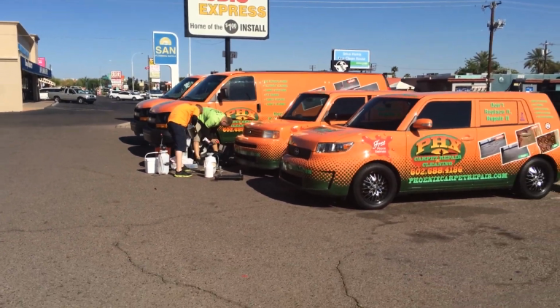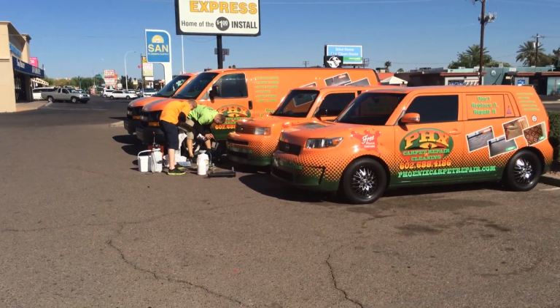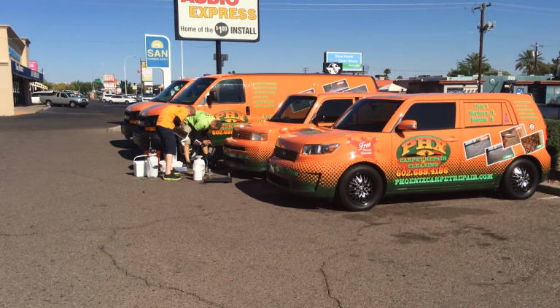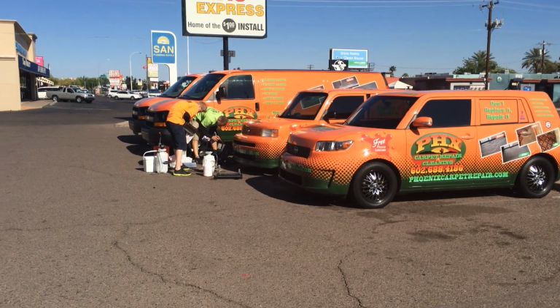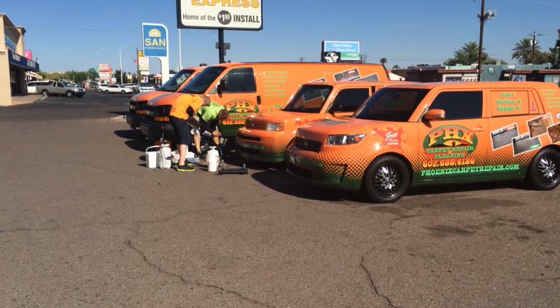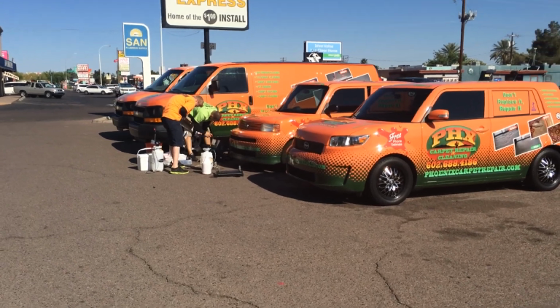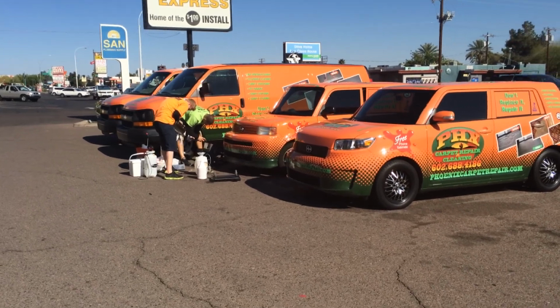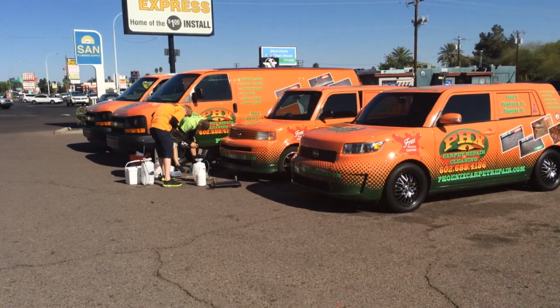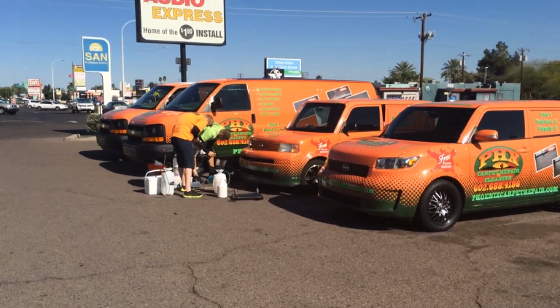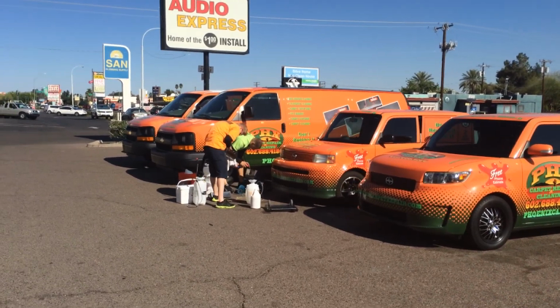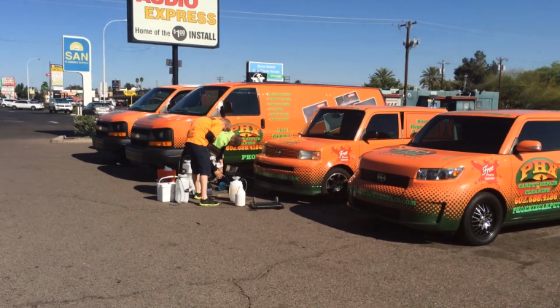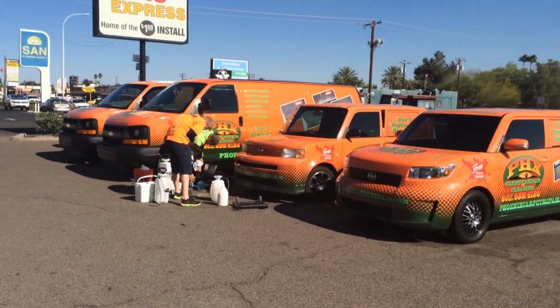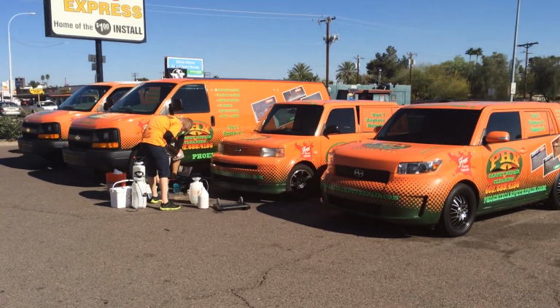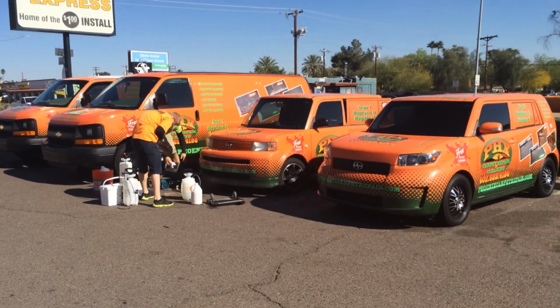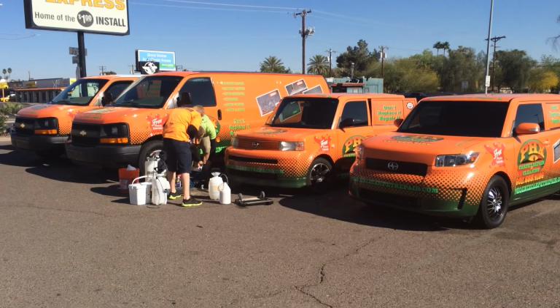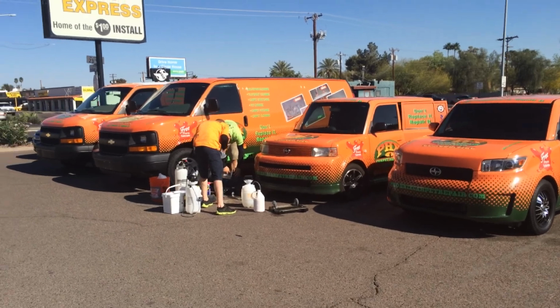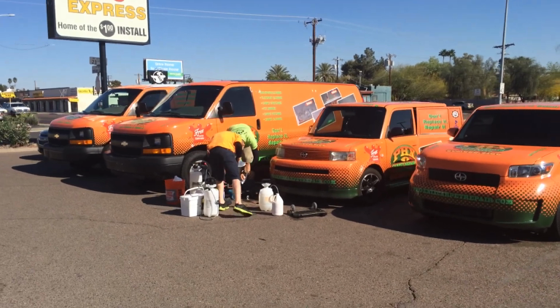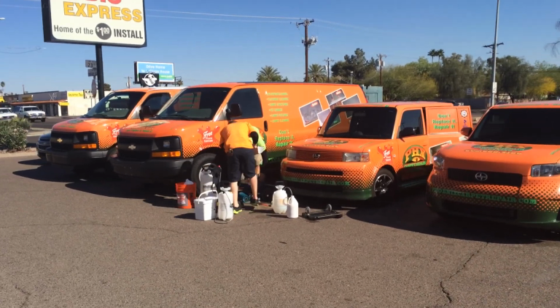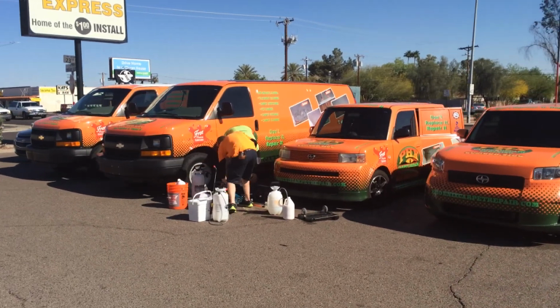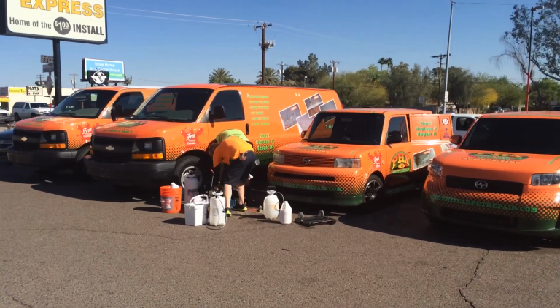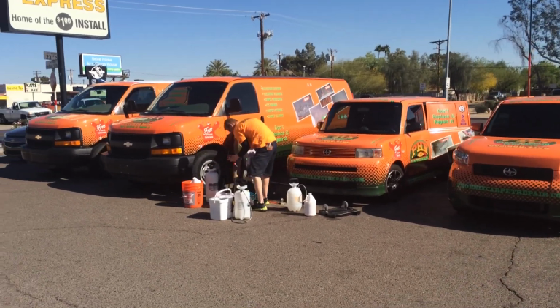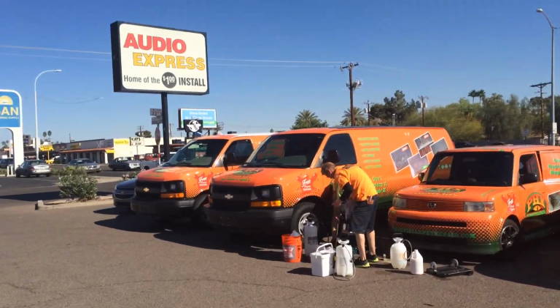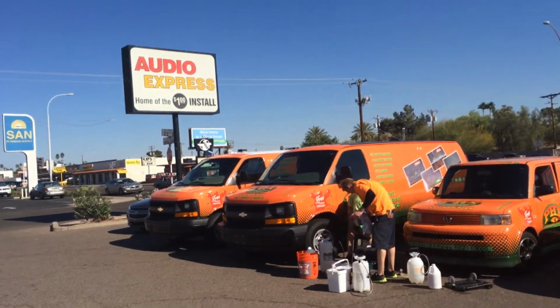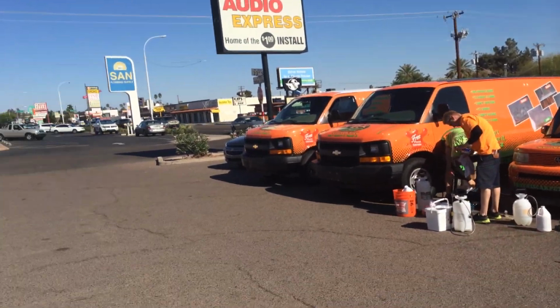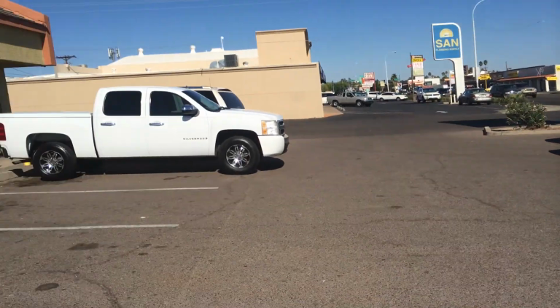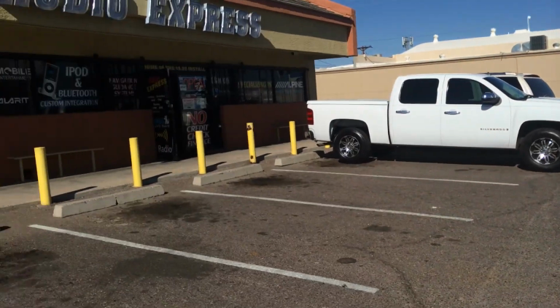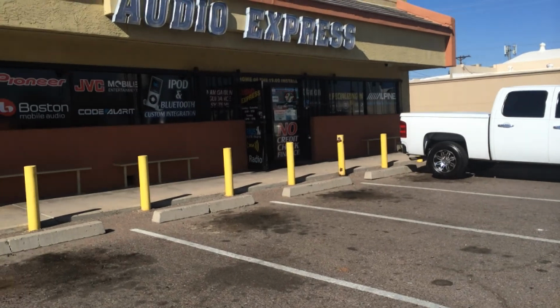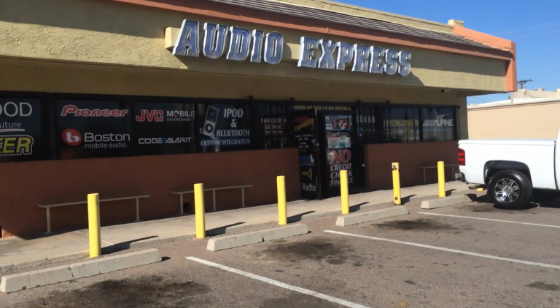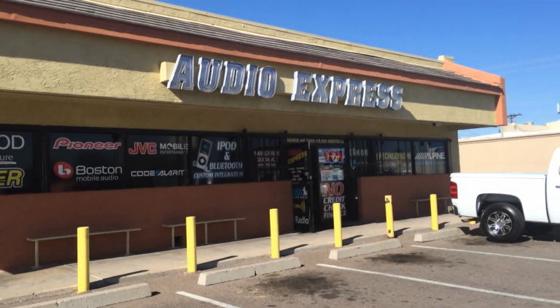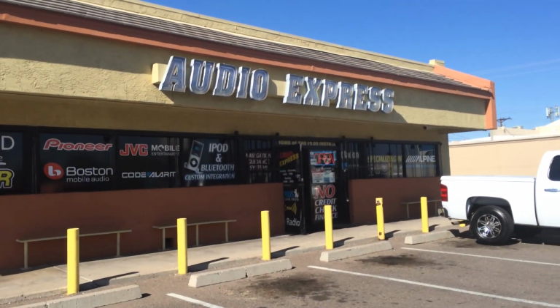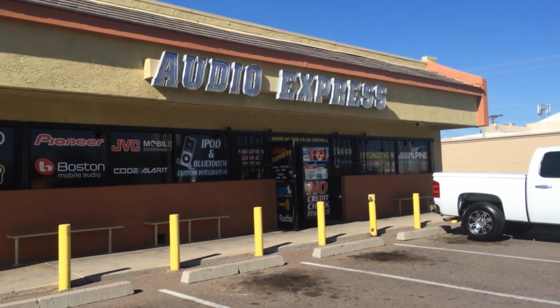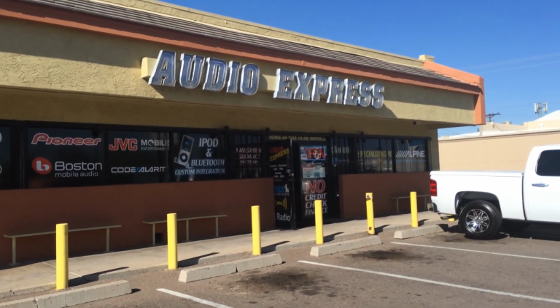There we are — two Scions and two Chevy 3500s. Jason Robb over there cleaning up the Audio Express, home for a dollar installed.